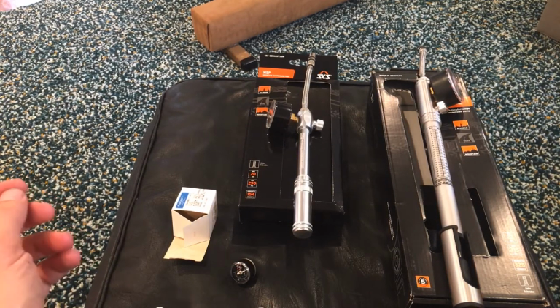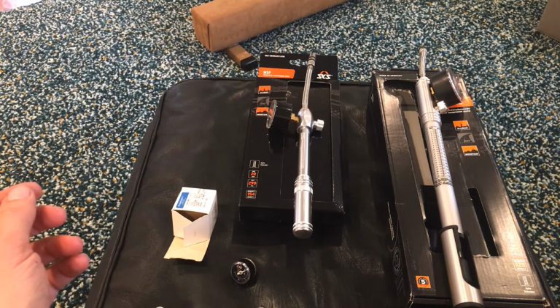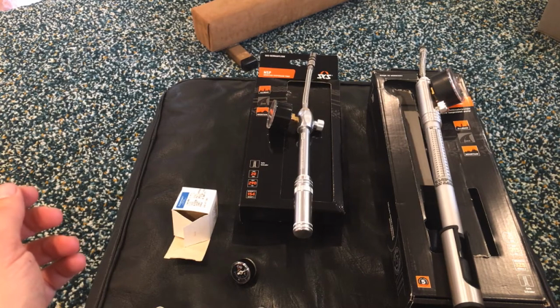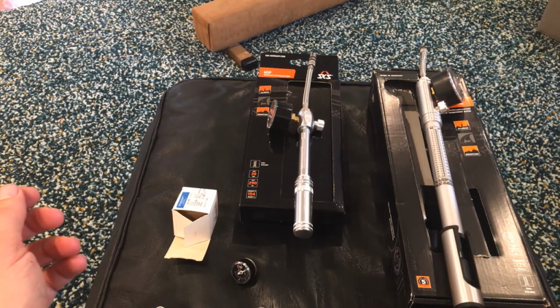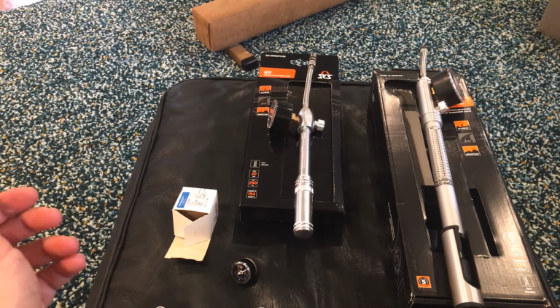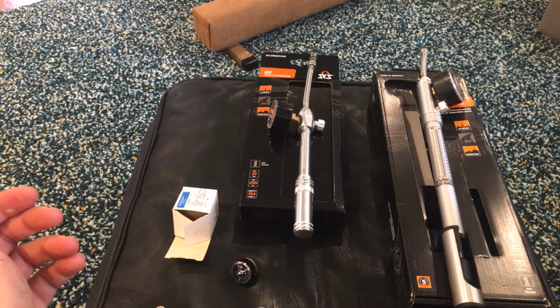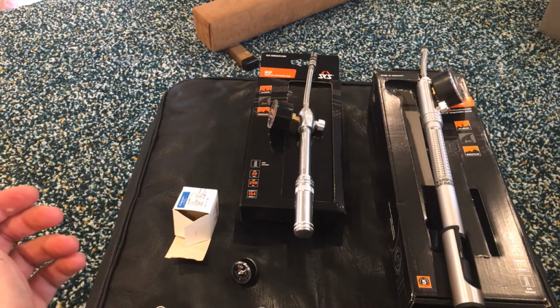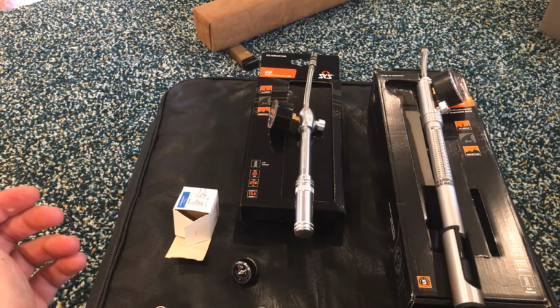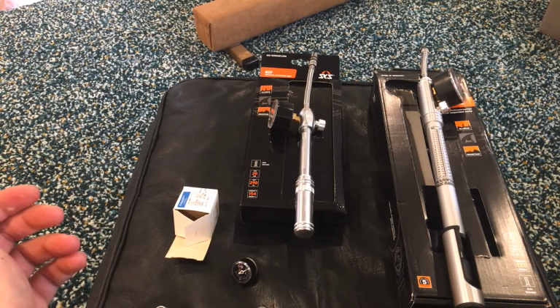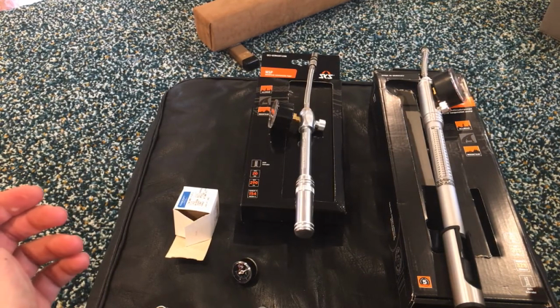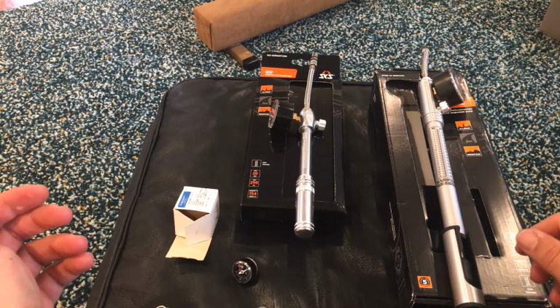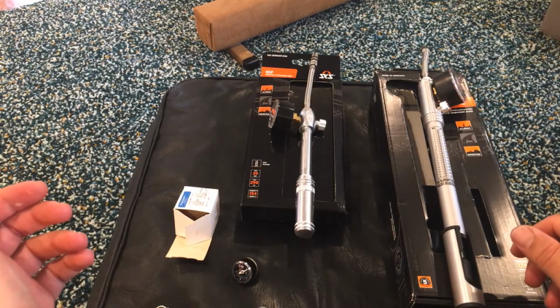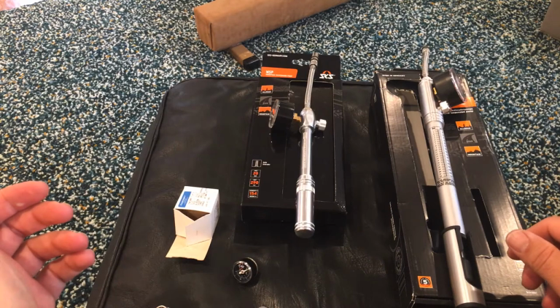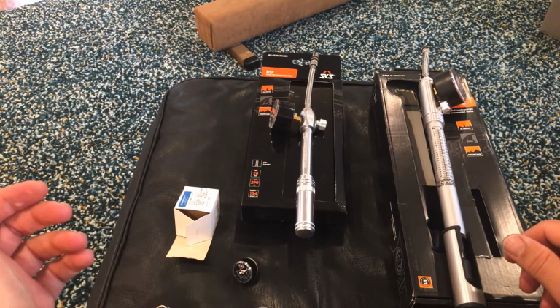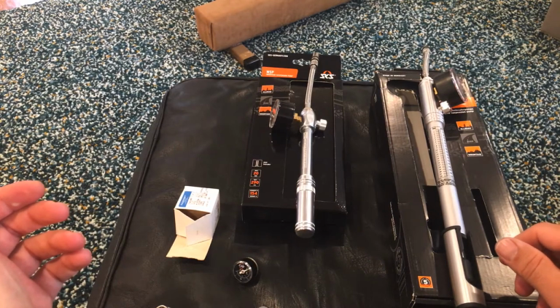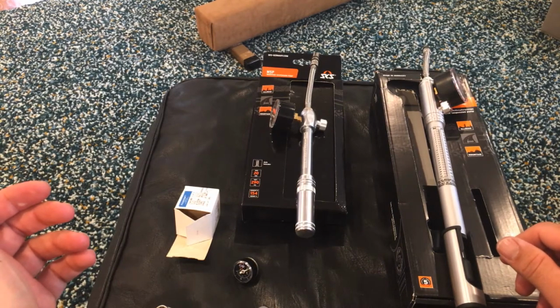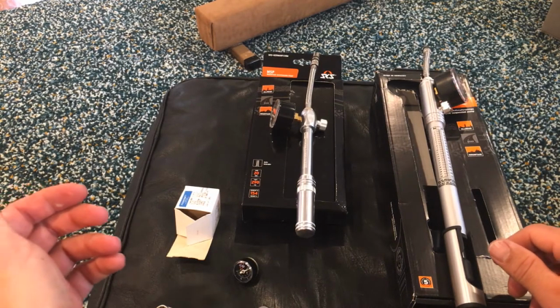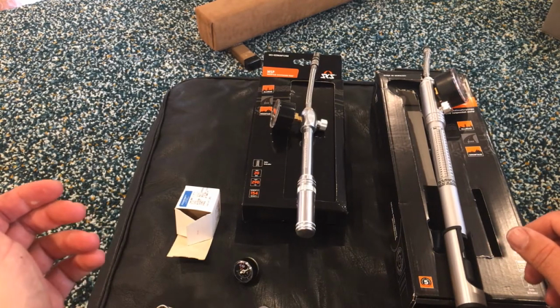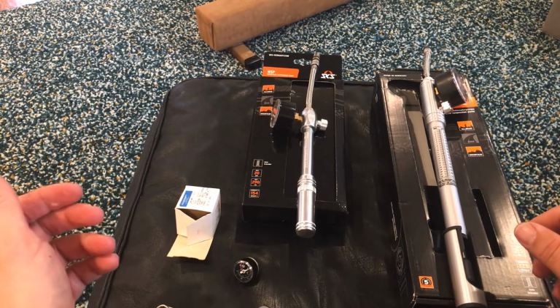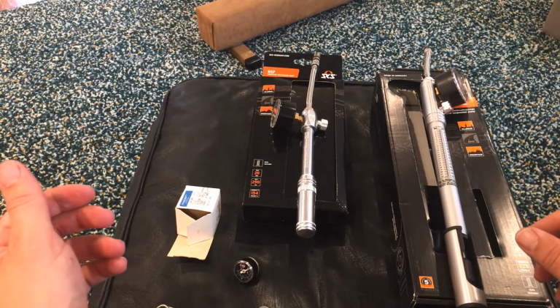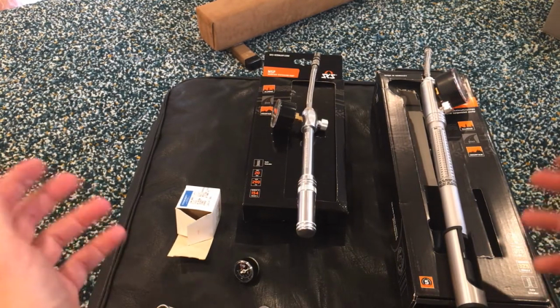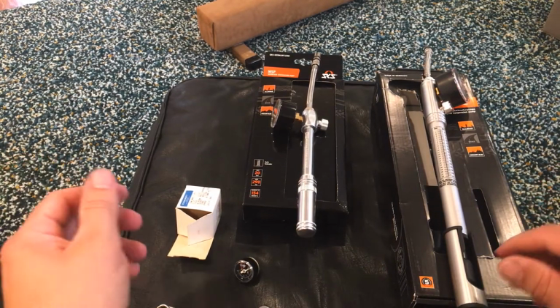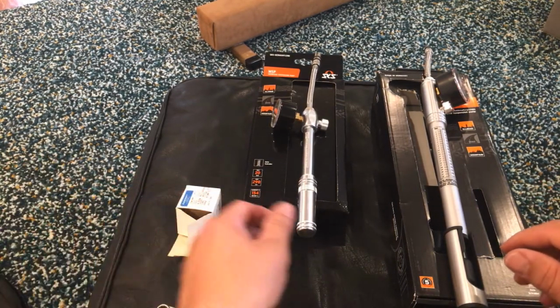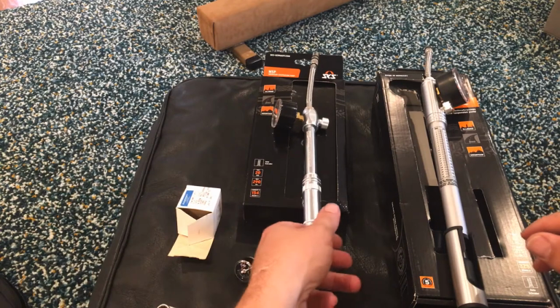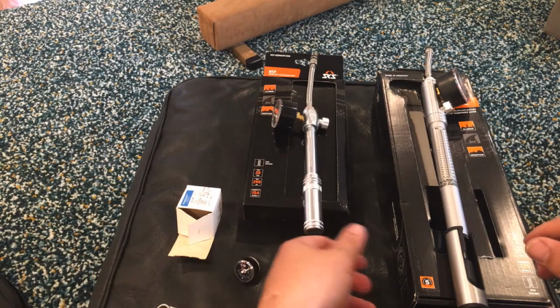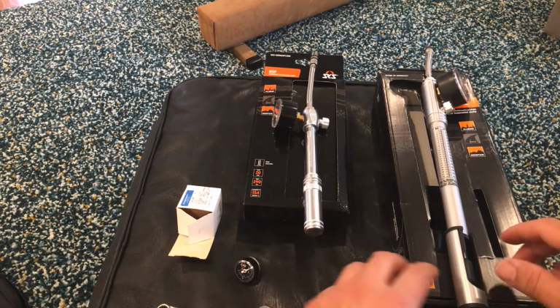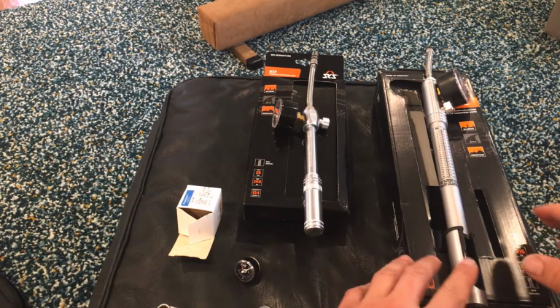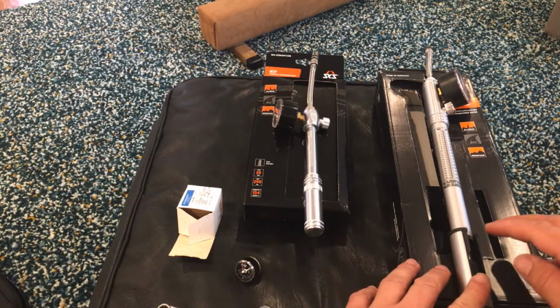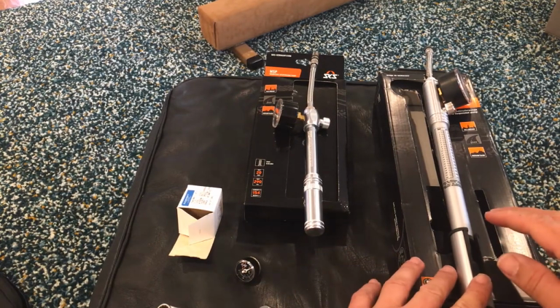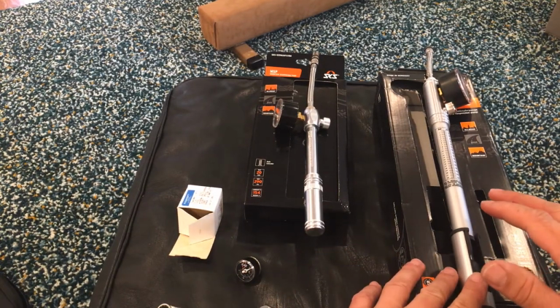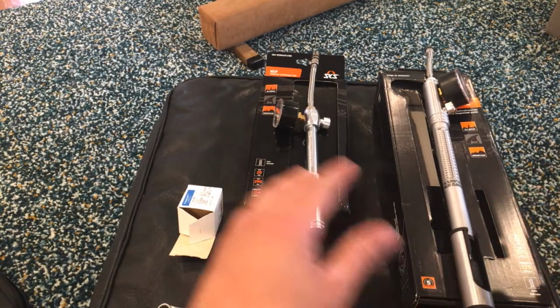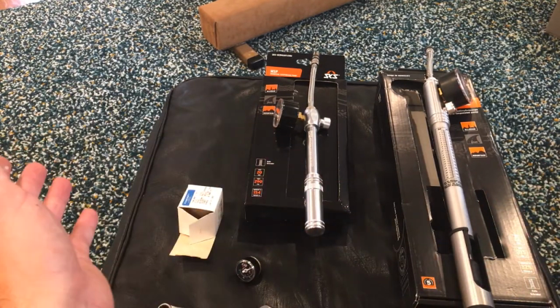And I was like, does it come with one? He's like, nope. So for five and a half or $6,000, you don't get a $30 shock pump, which is cool, you know, I get it. So then I was looking around for shock pumps, and there's a whole bunch of them.